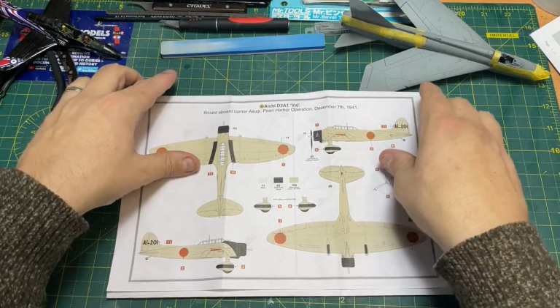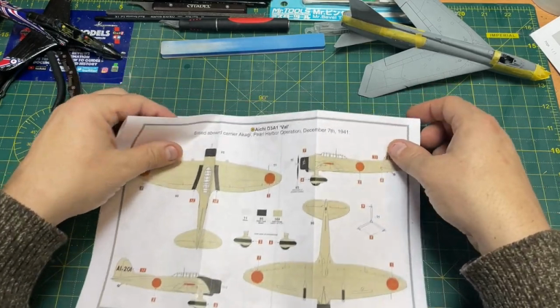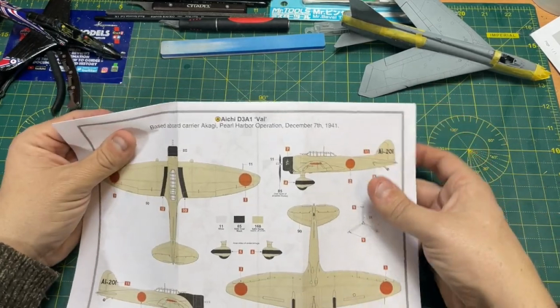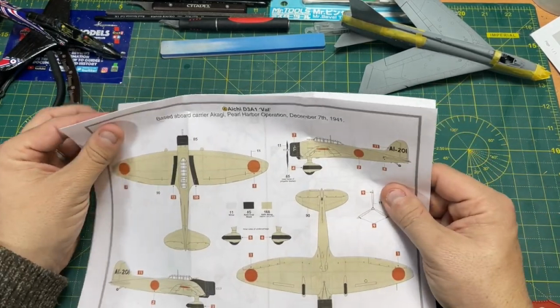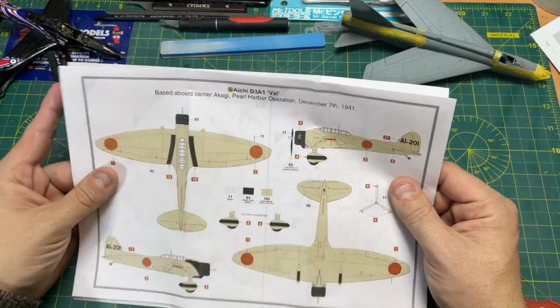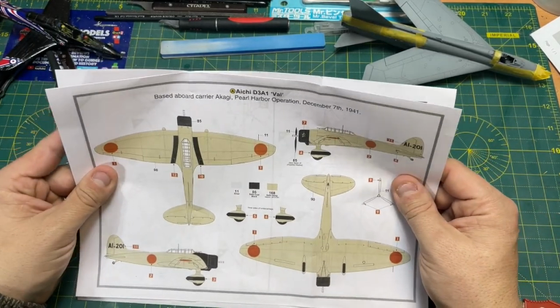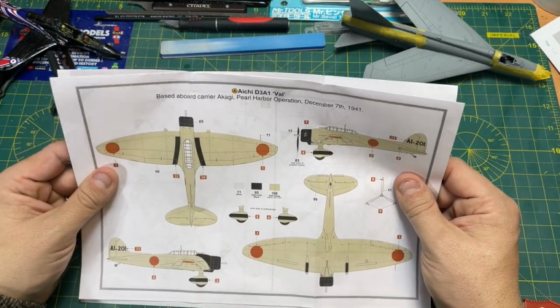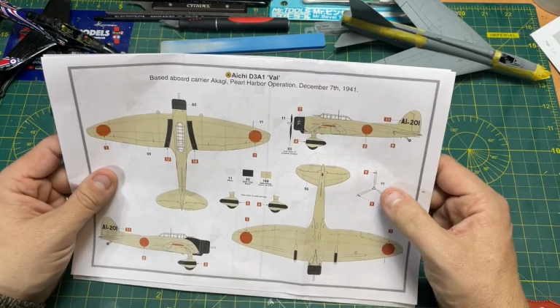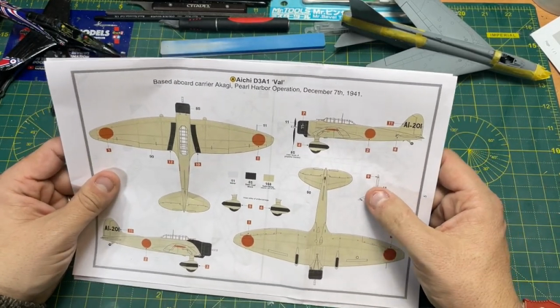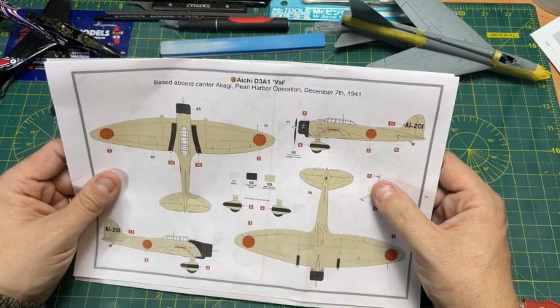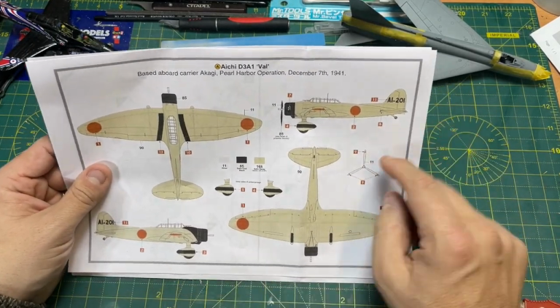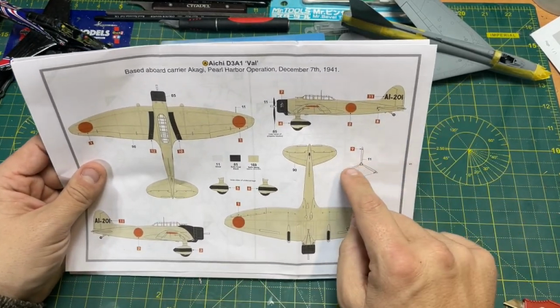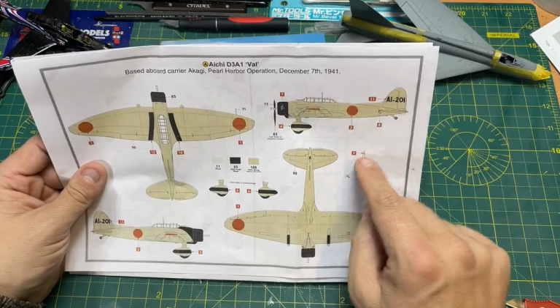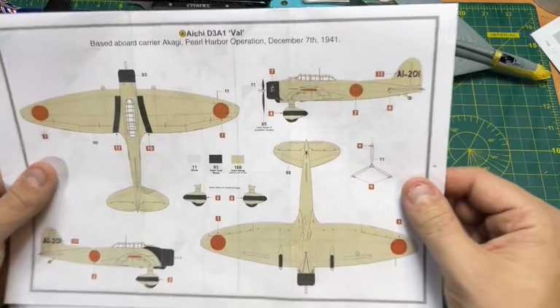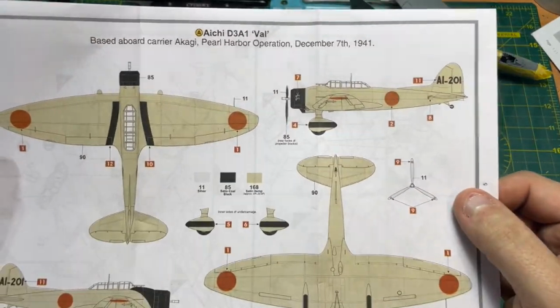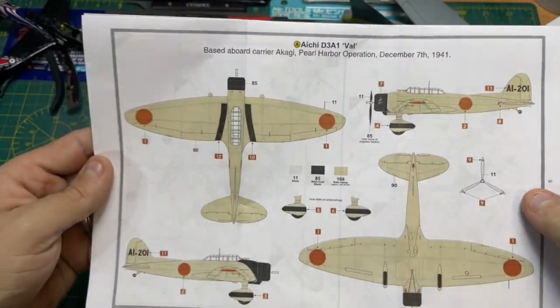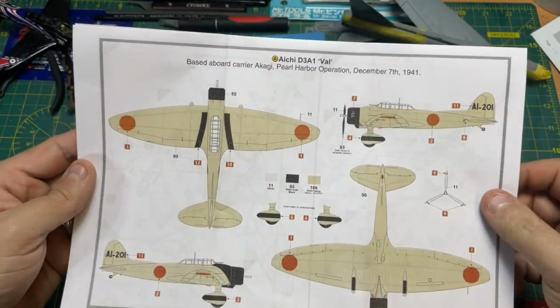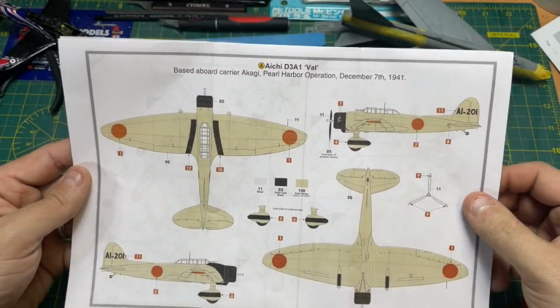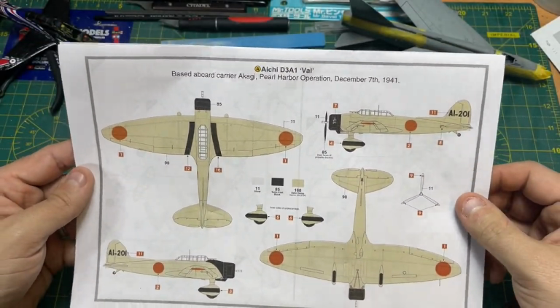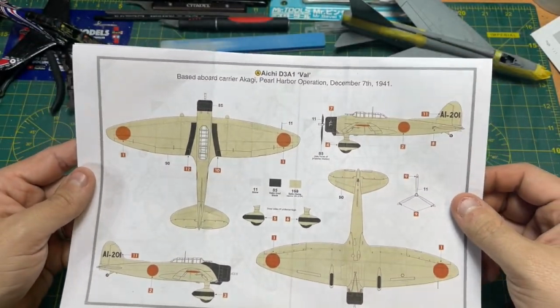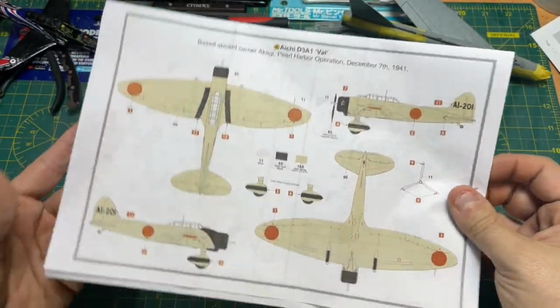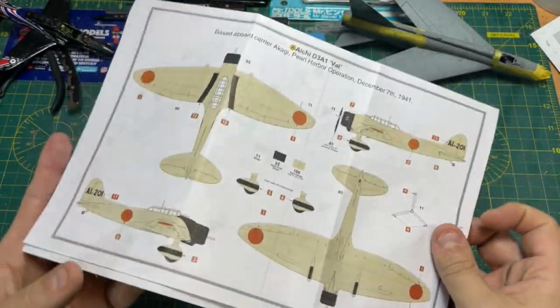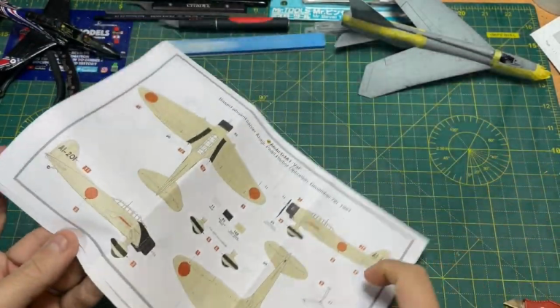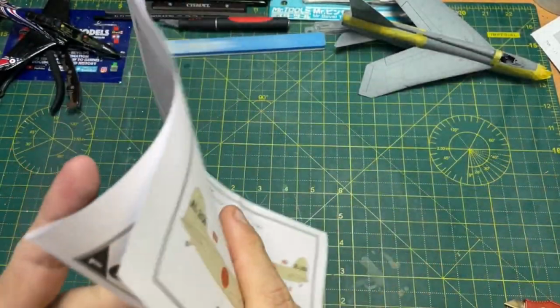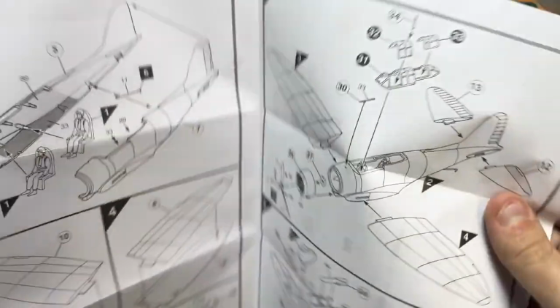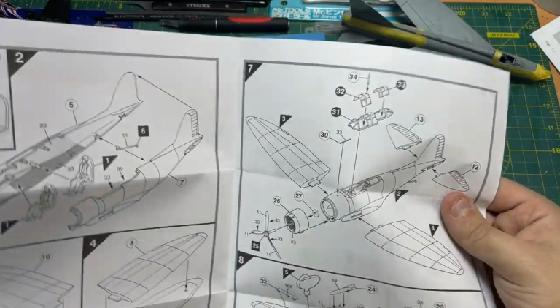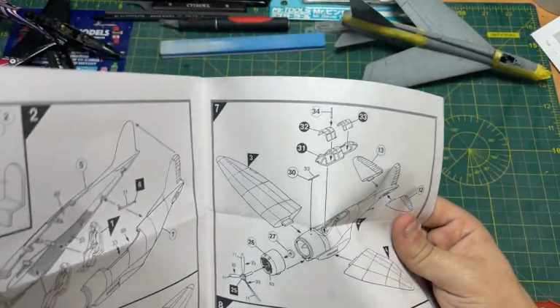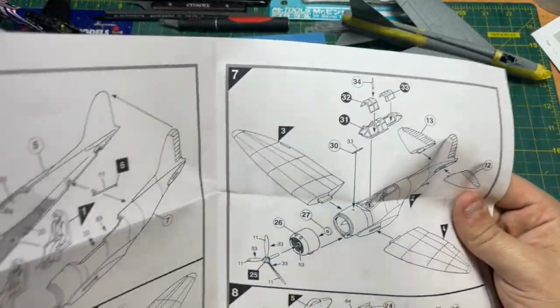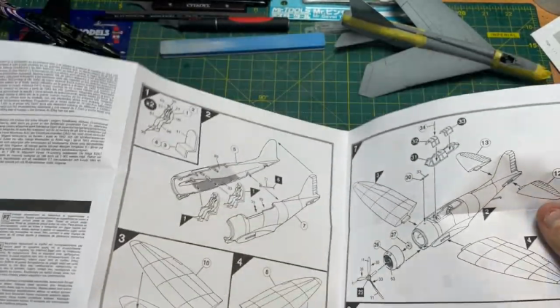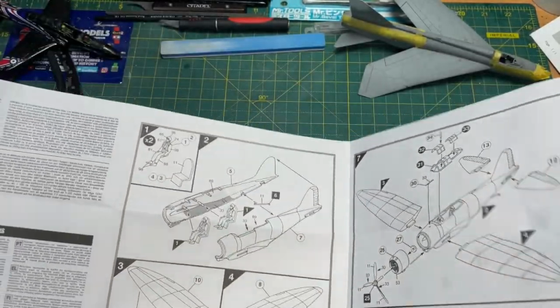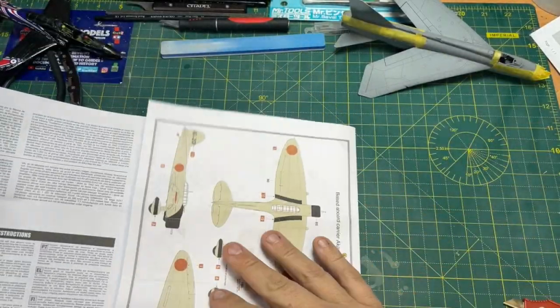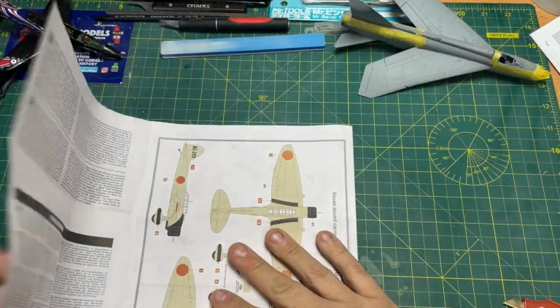So there you go. That's basically it — number 9 on the little yellow strips. Looking pretty good. I quite like that. It's going to look really good and it looks a very, very simple plane to build.